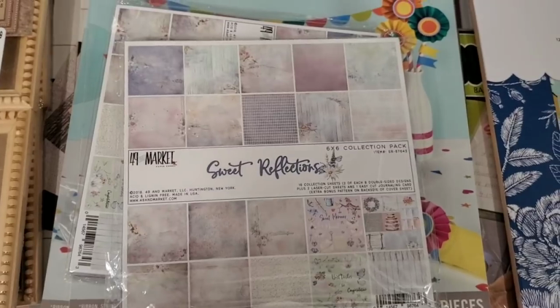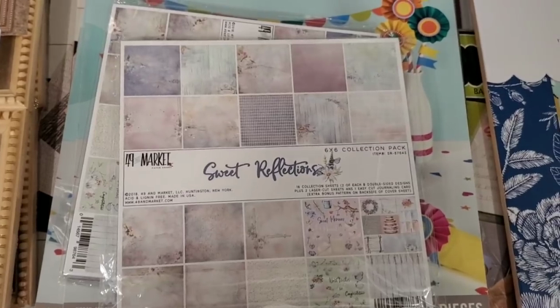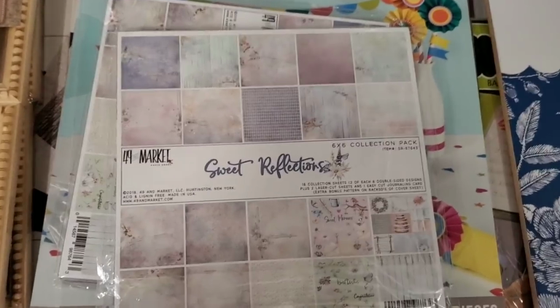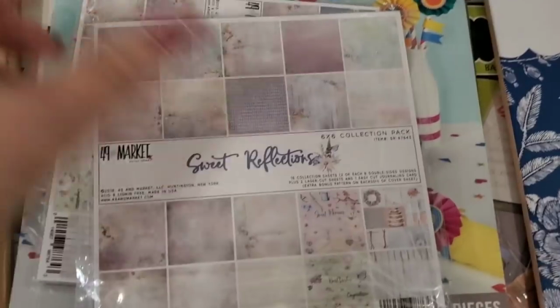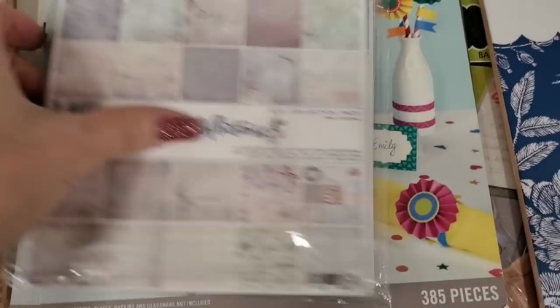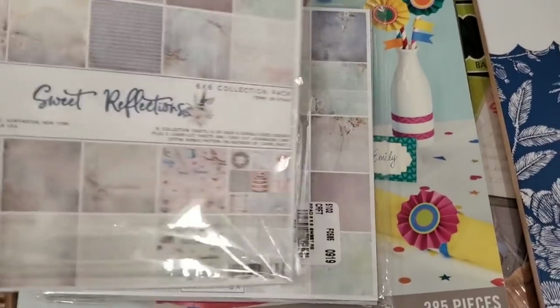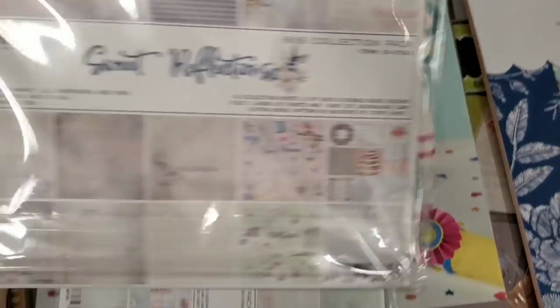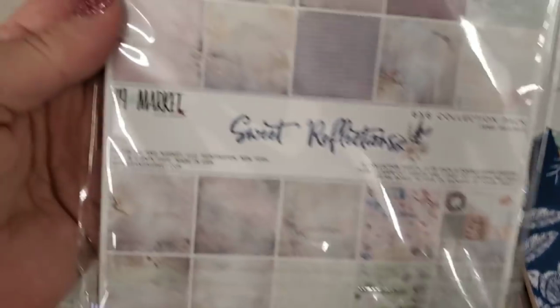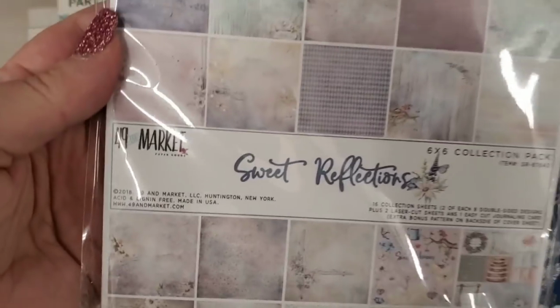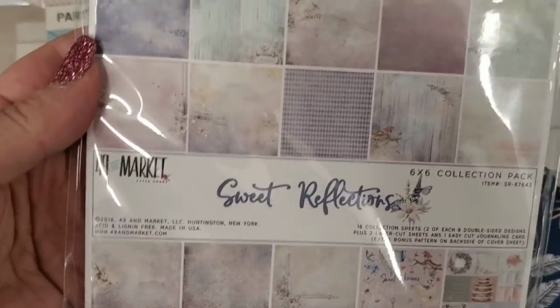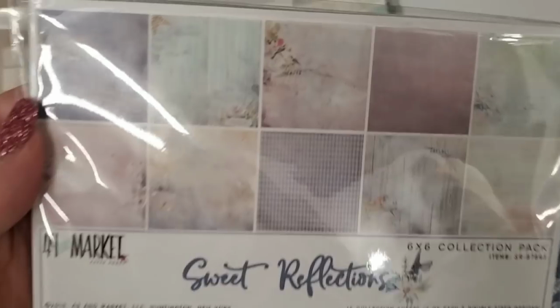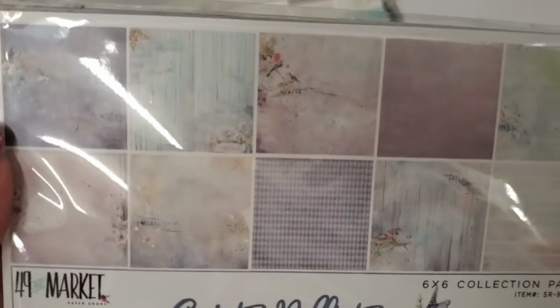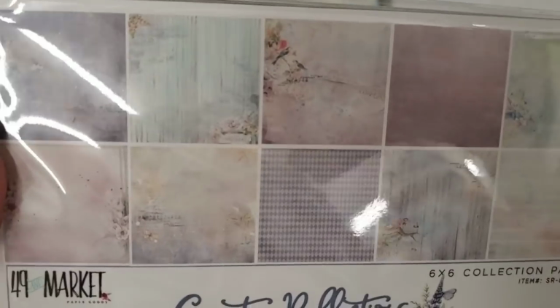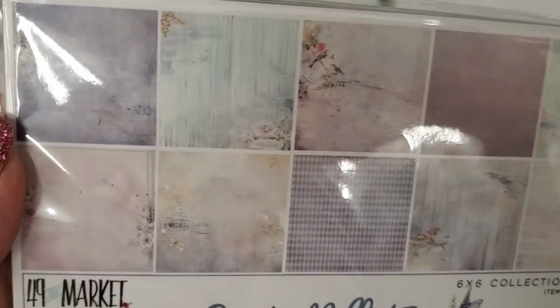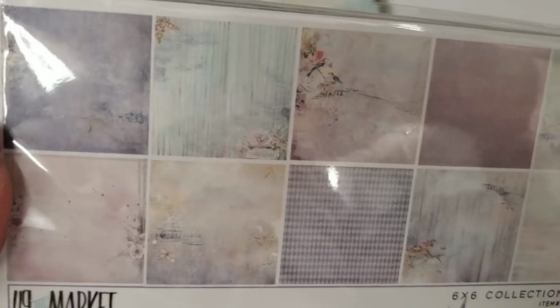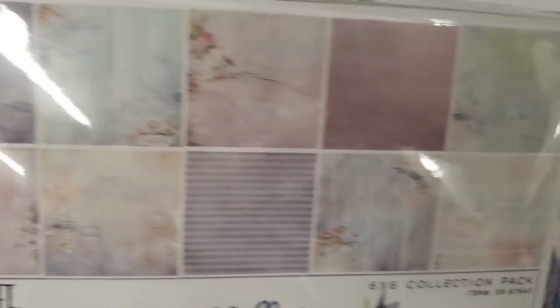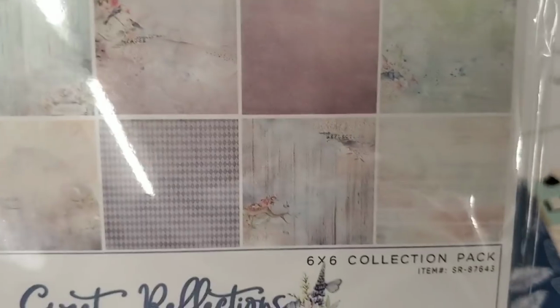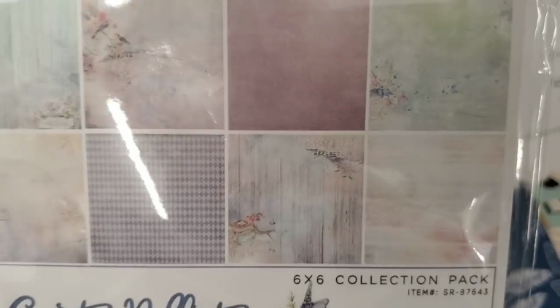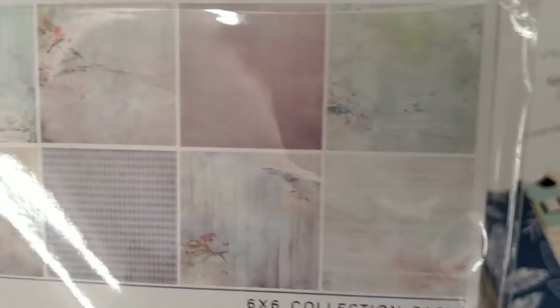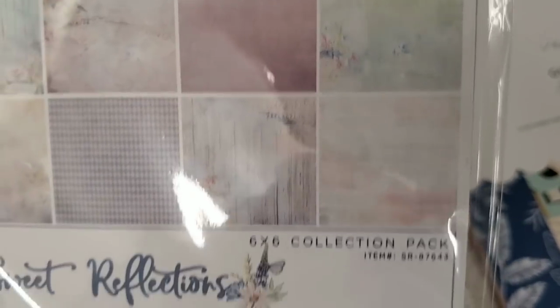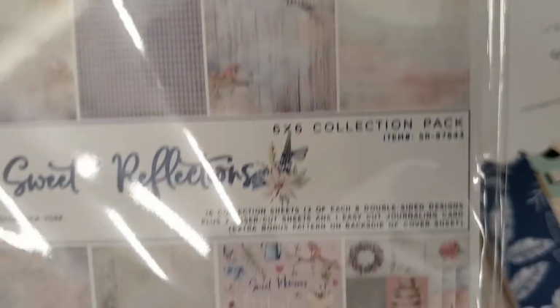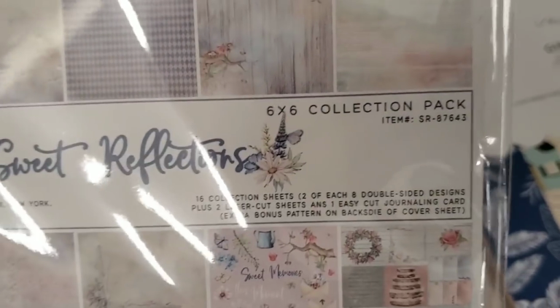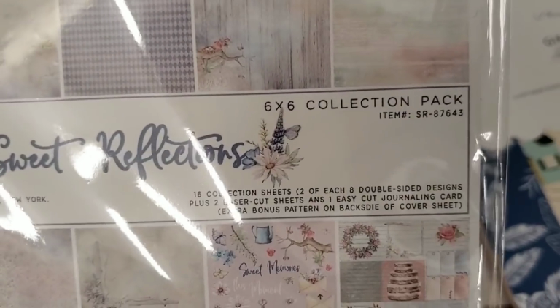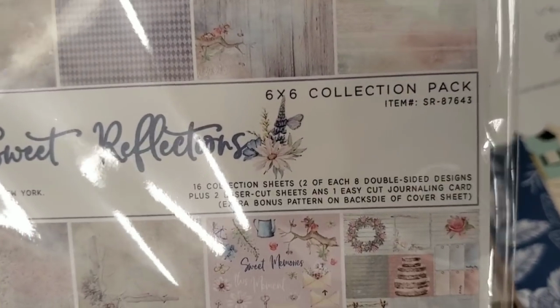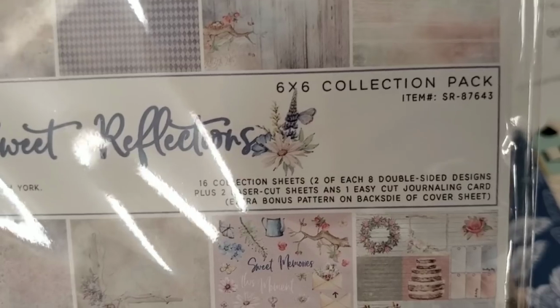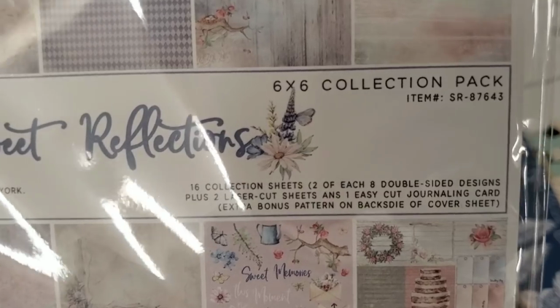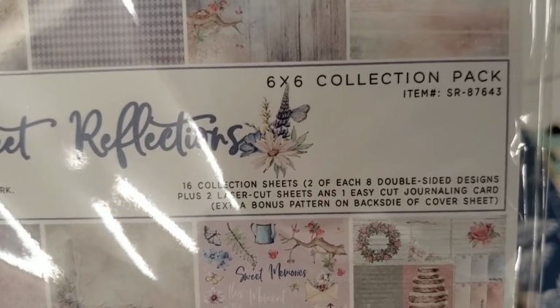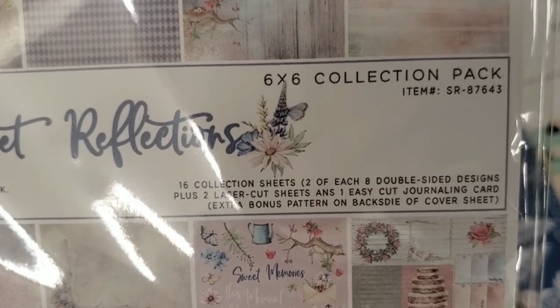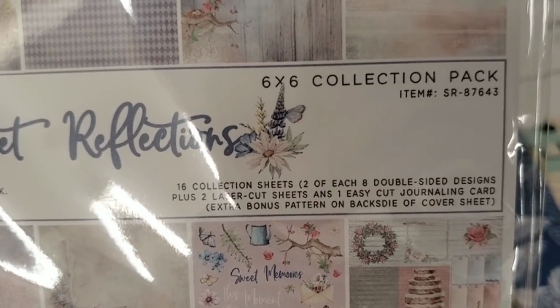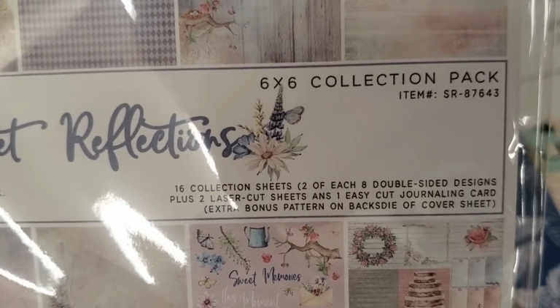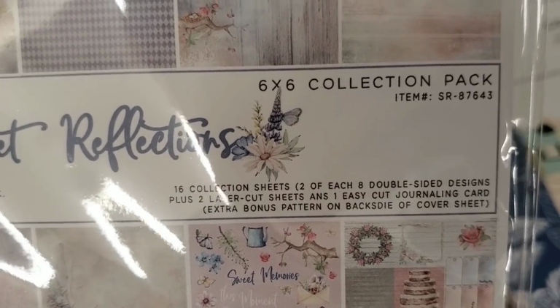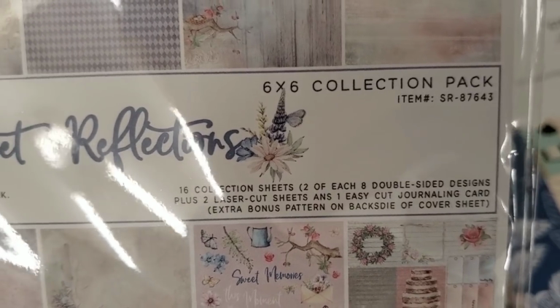And then we have the 49 and Market paper stack — here's your information on it.